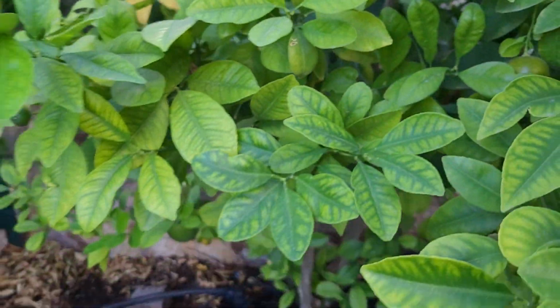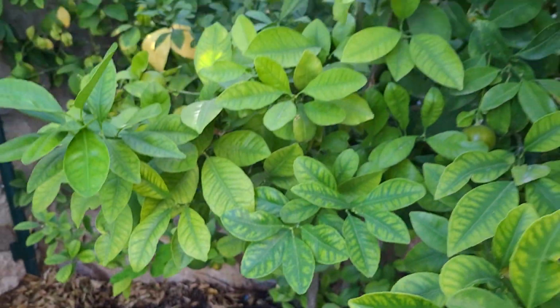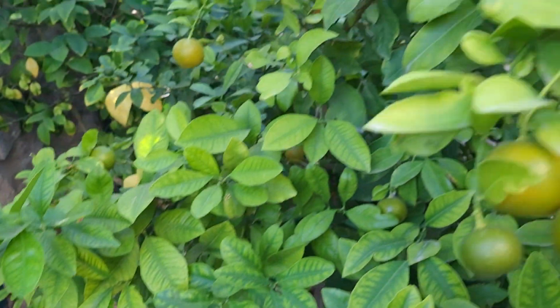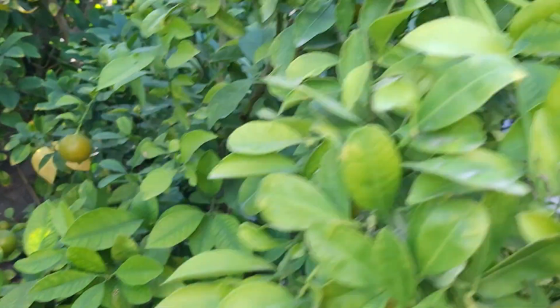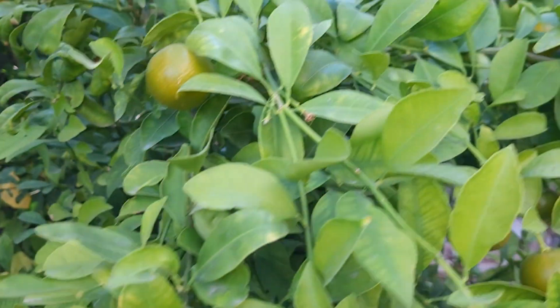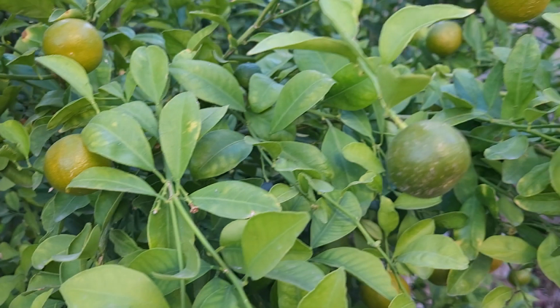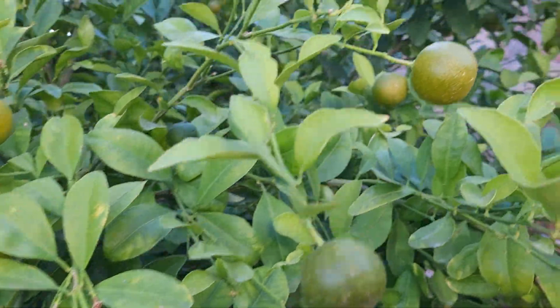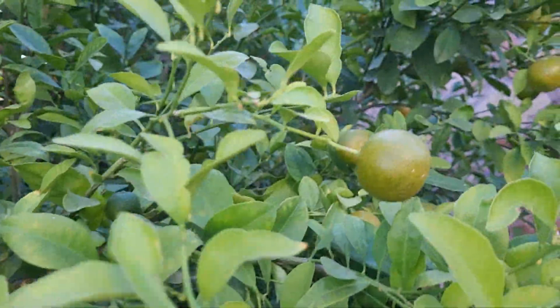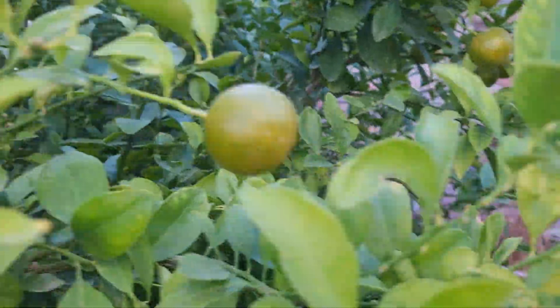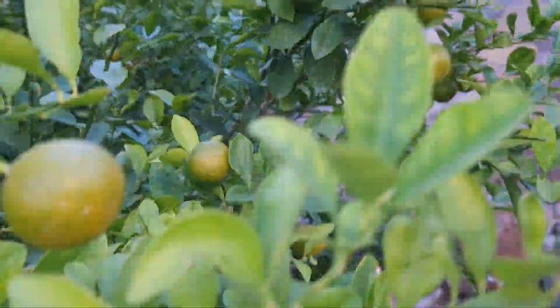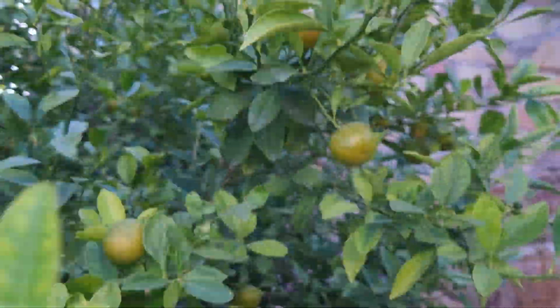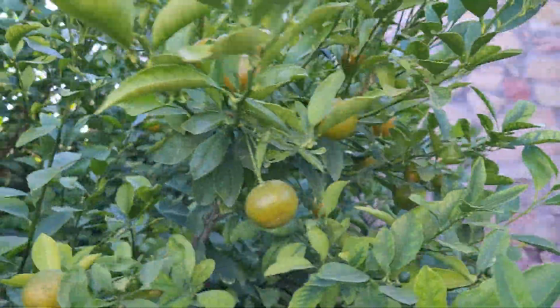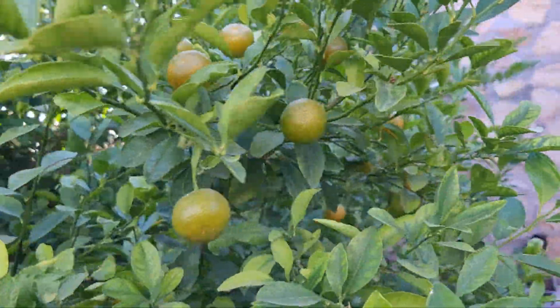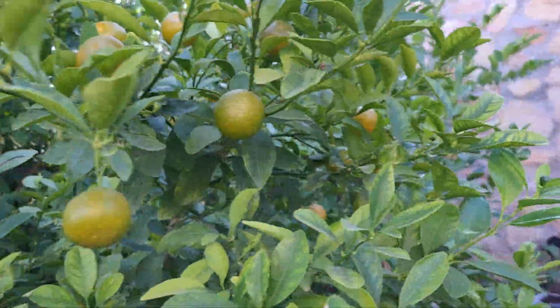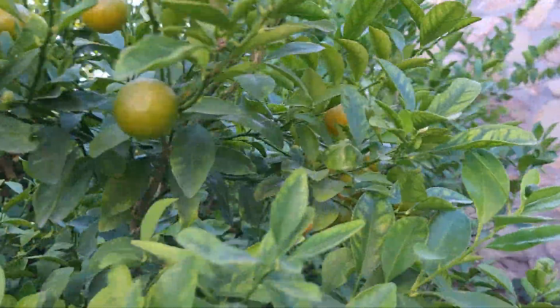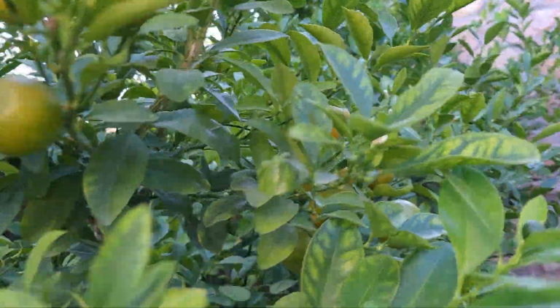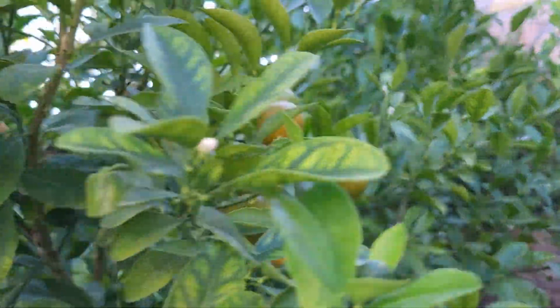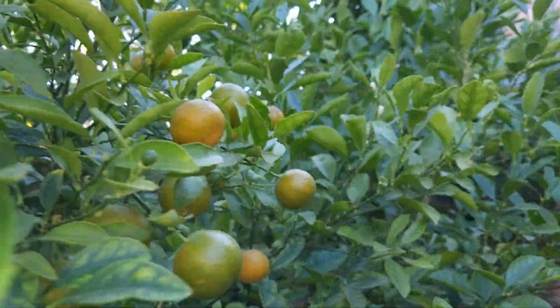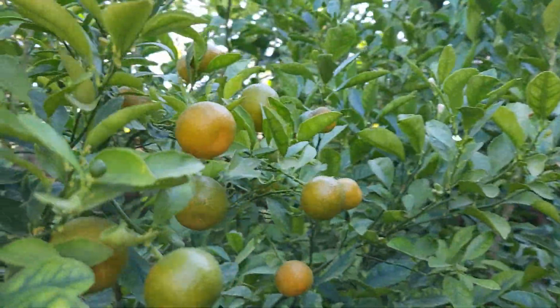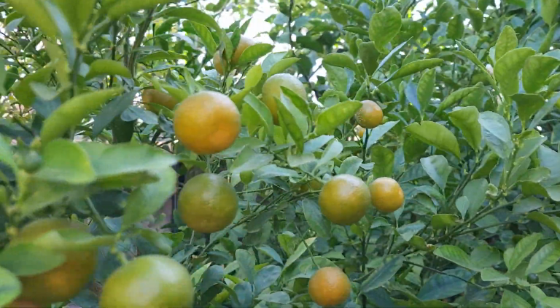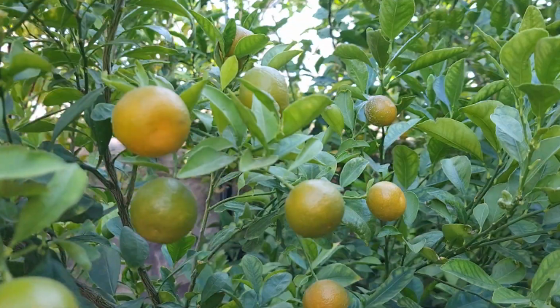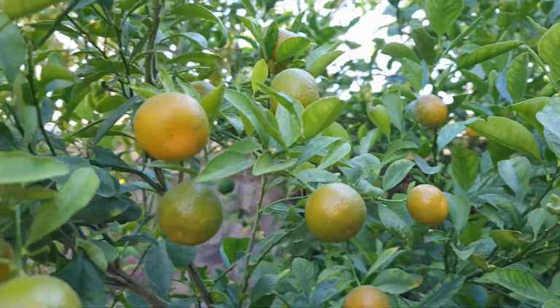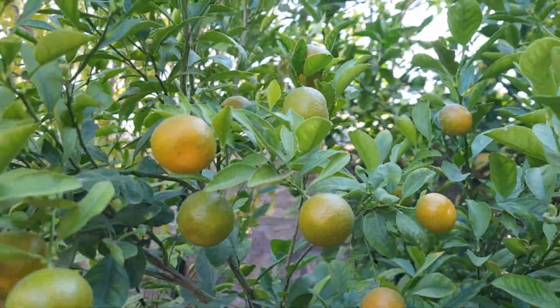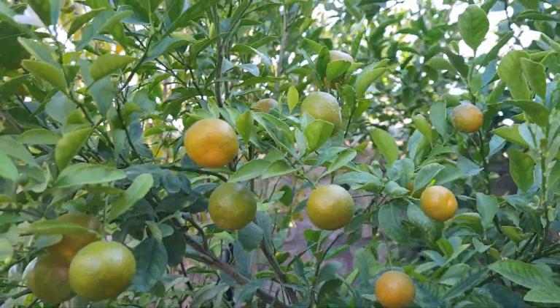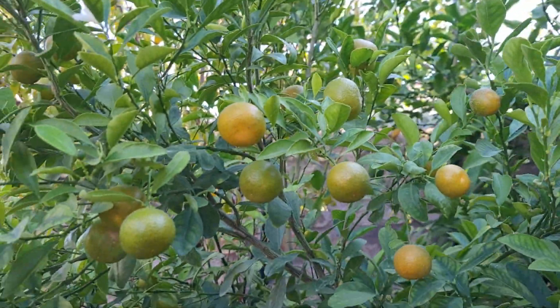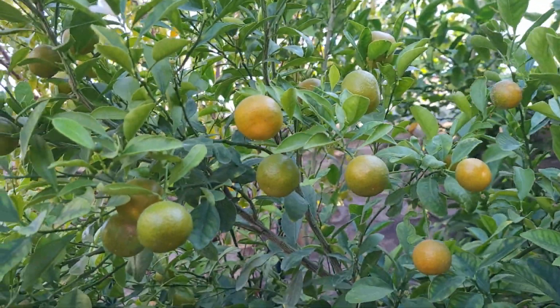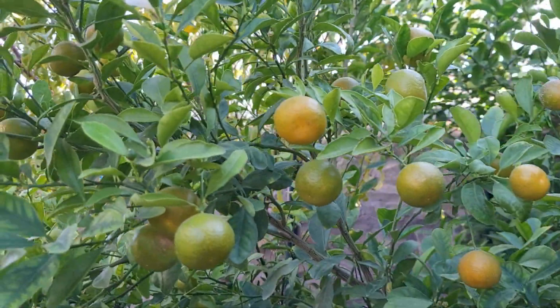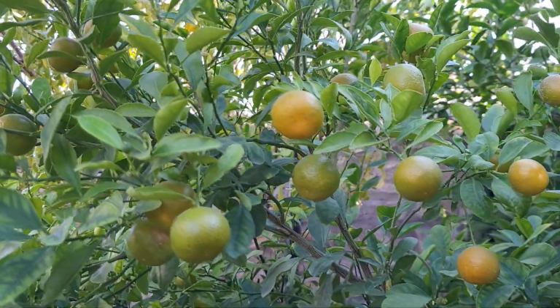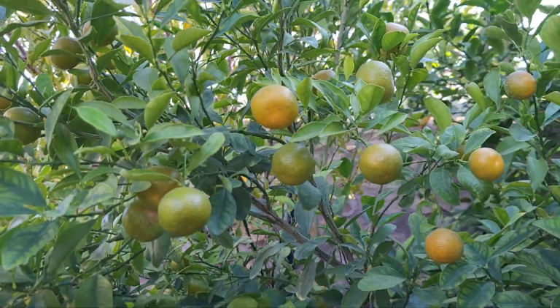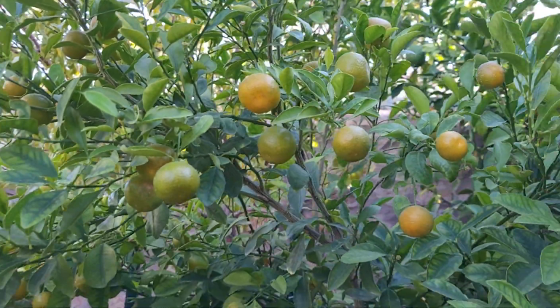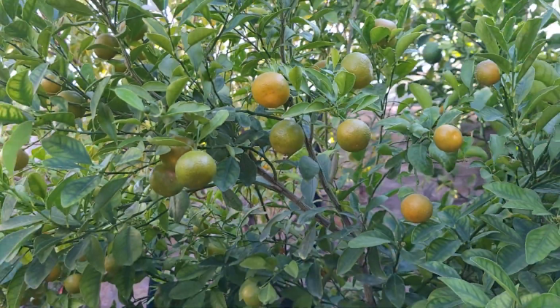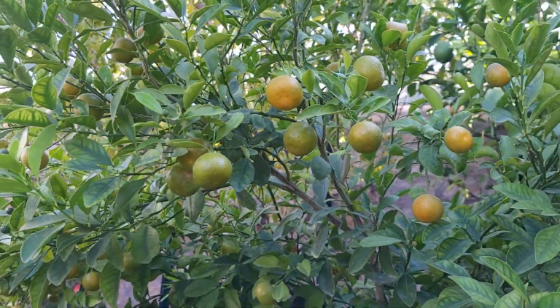I've got to get busy because if I don't pick them, they dry up, friends. They don't want to stay on the tree for too long. They dry up.